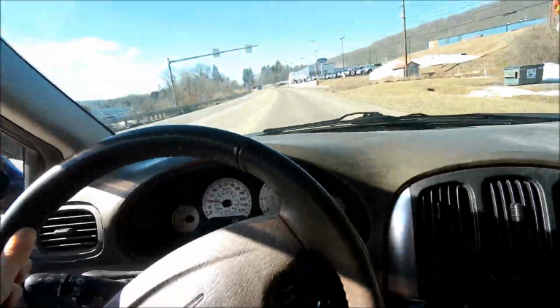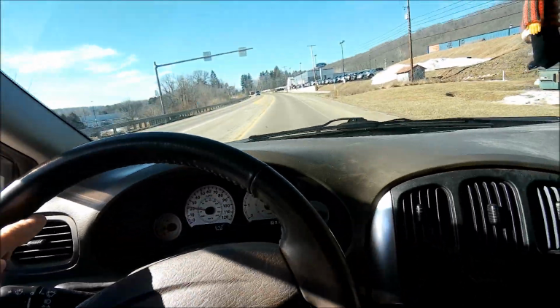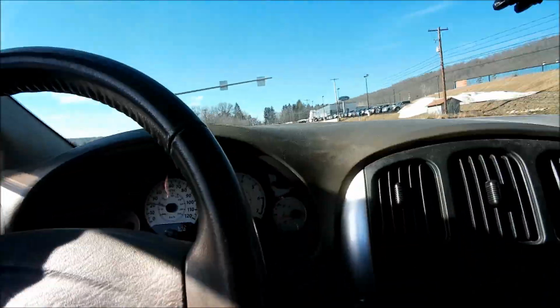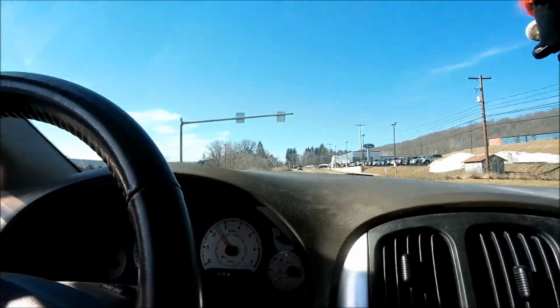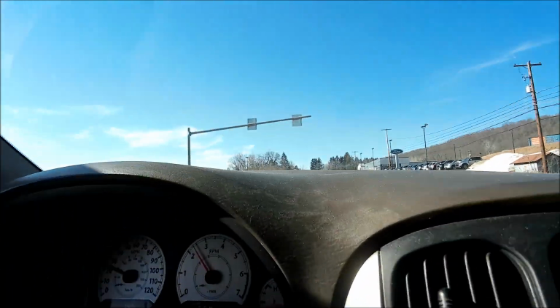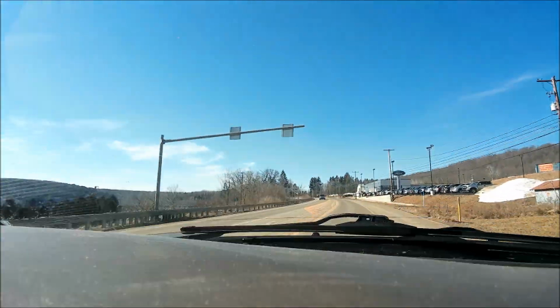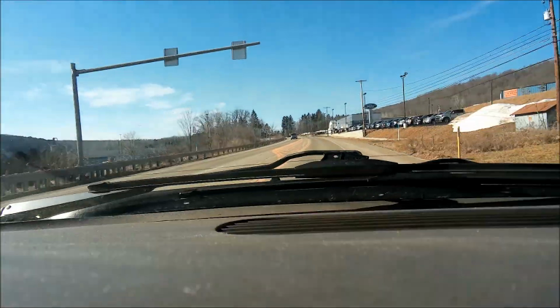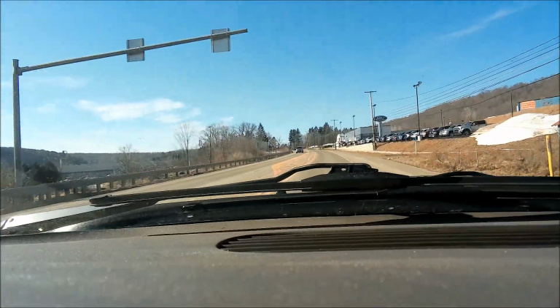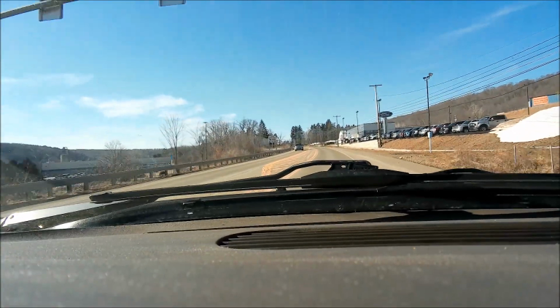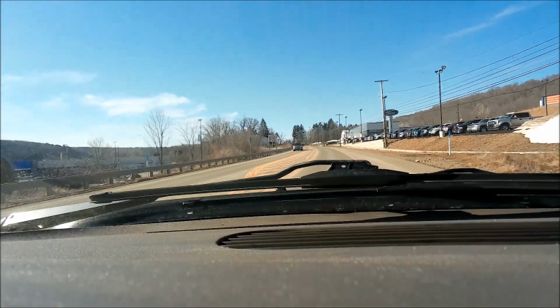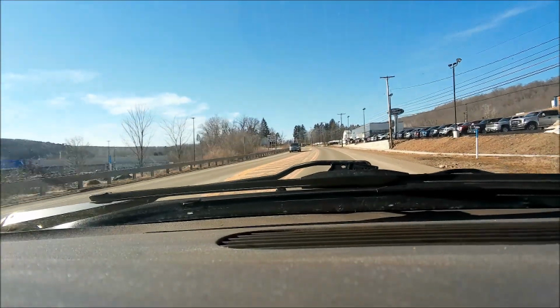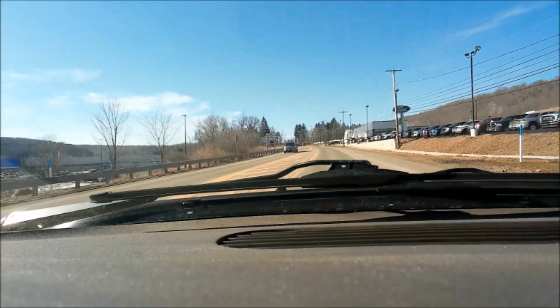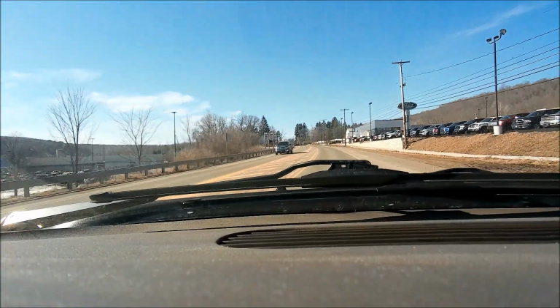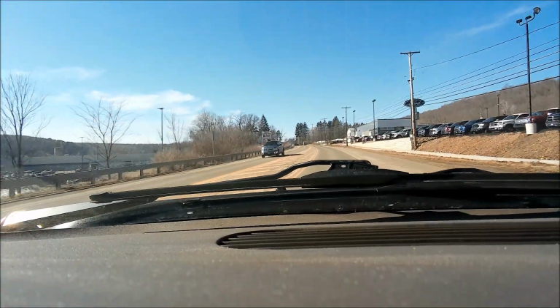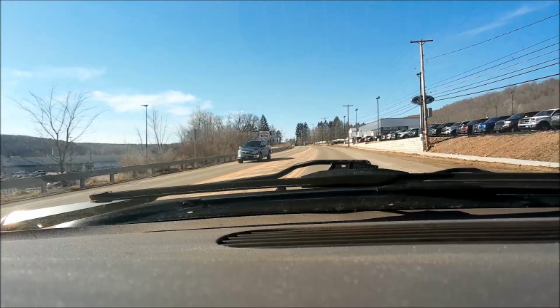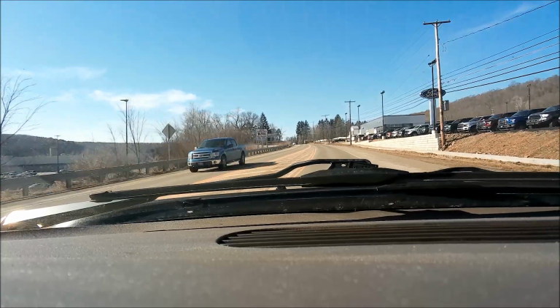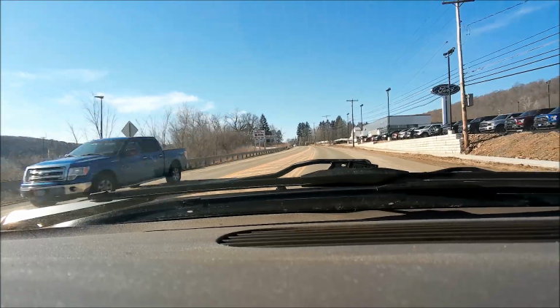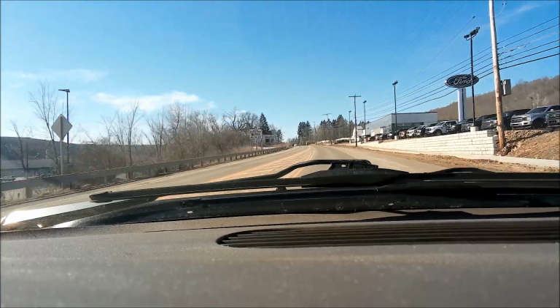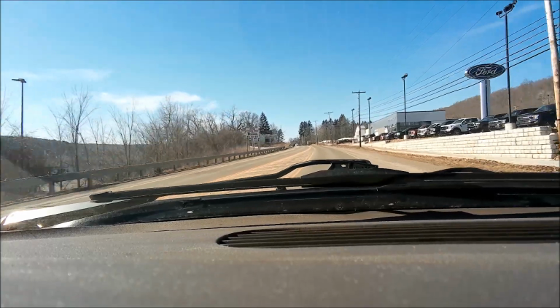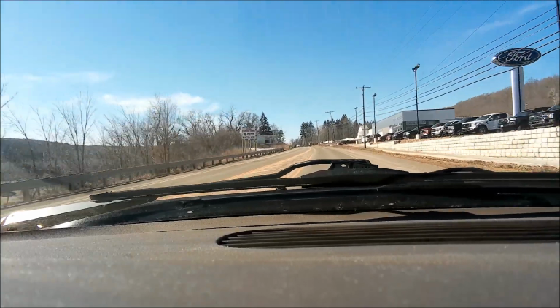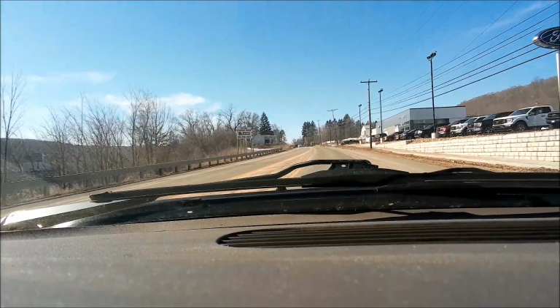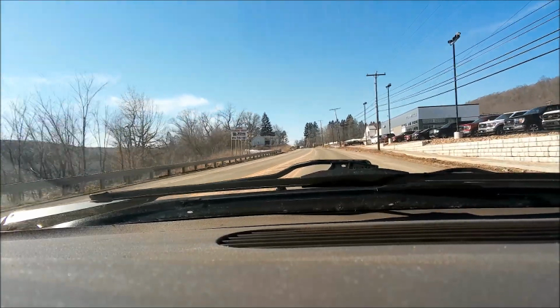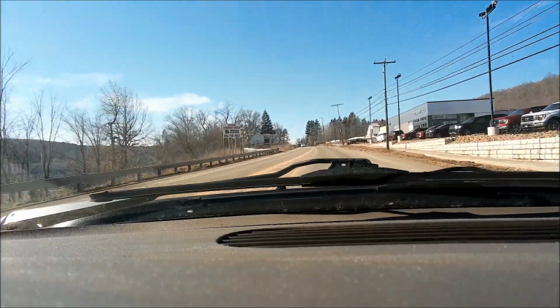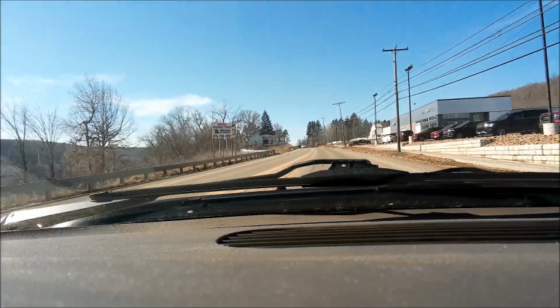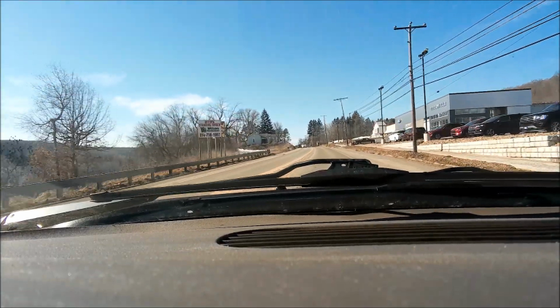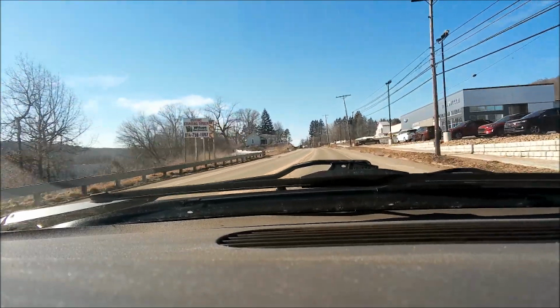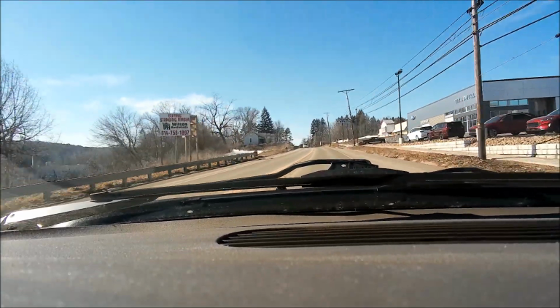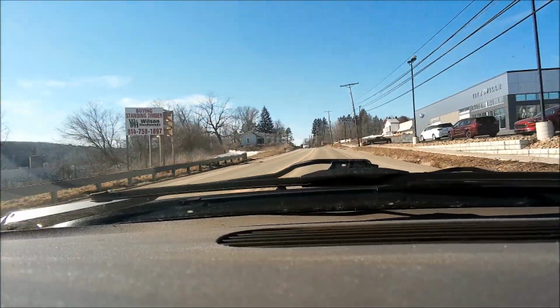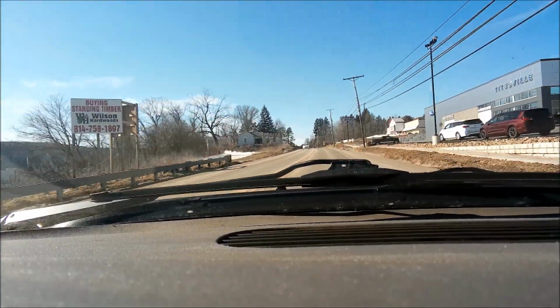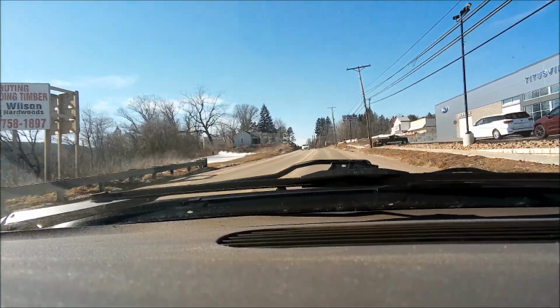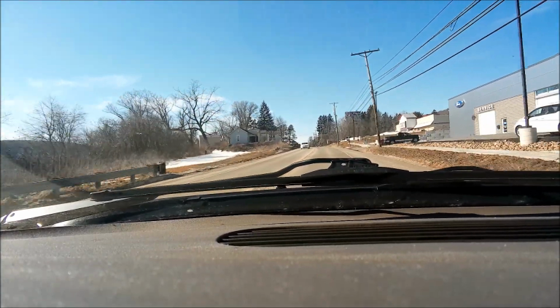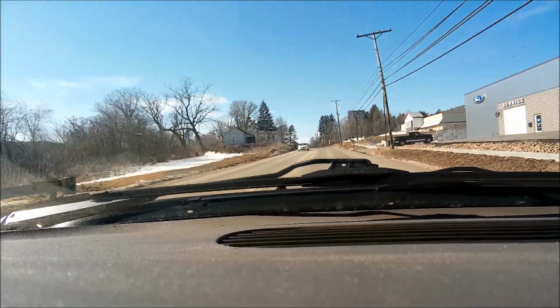Checking out the cameras, see how good it films outside, see how that sound is. I think I put my fingers on it. Copyright! Iron Raiden!